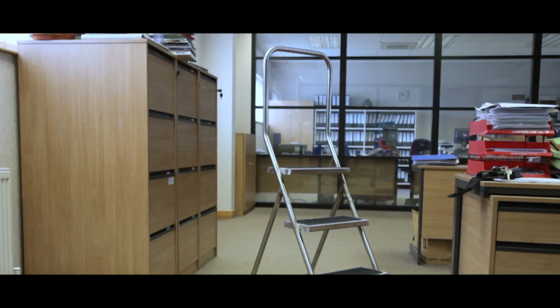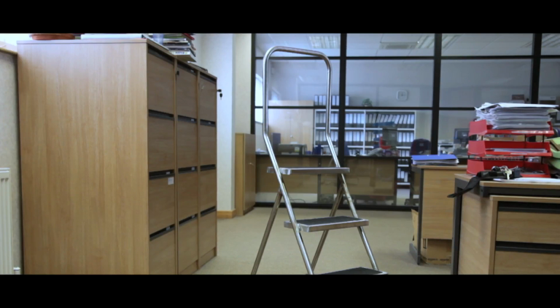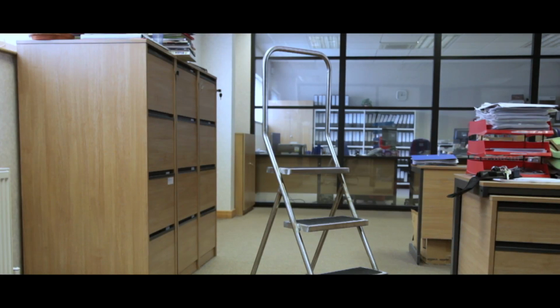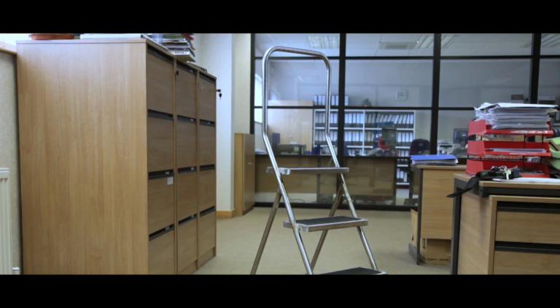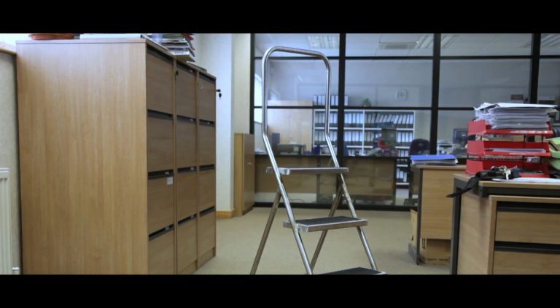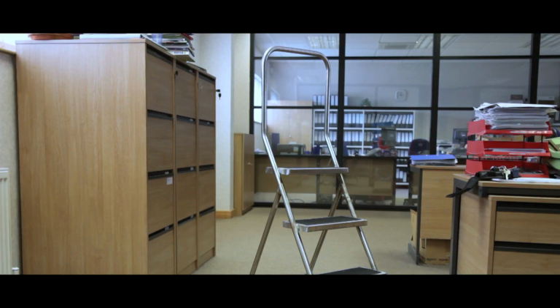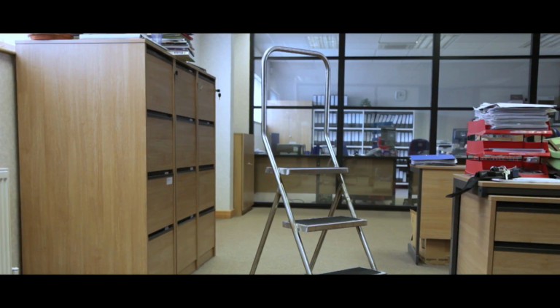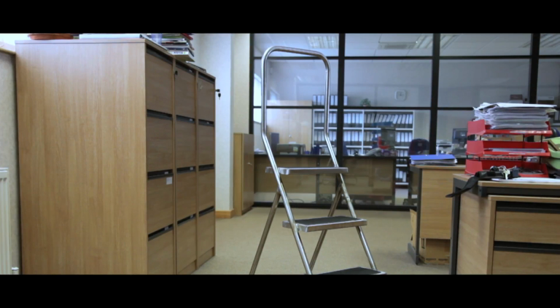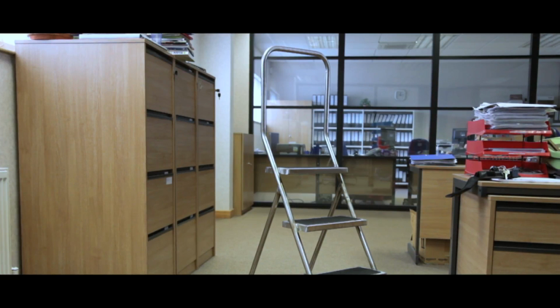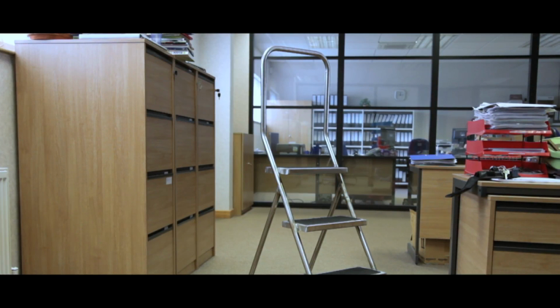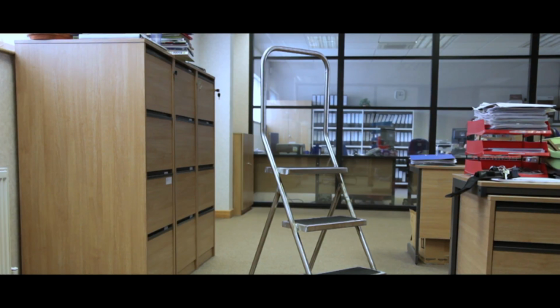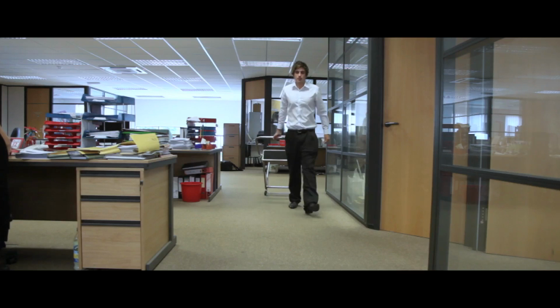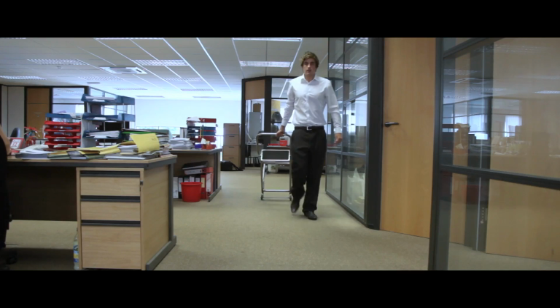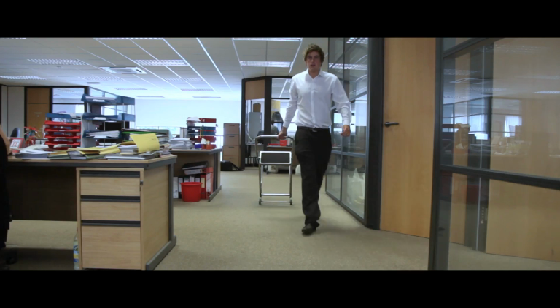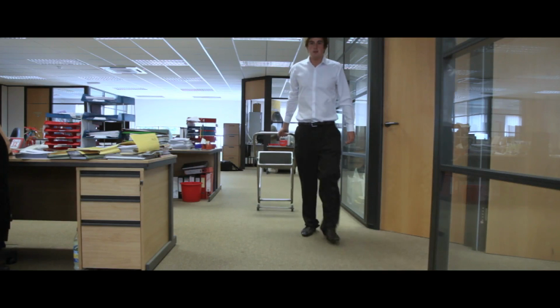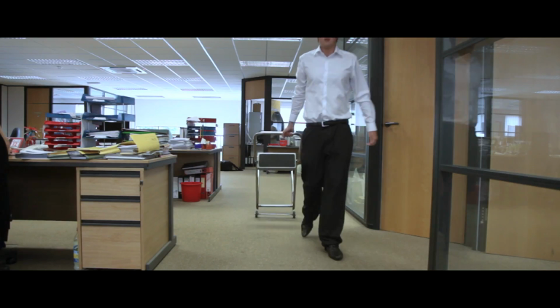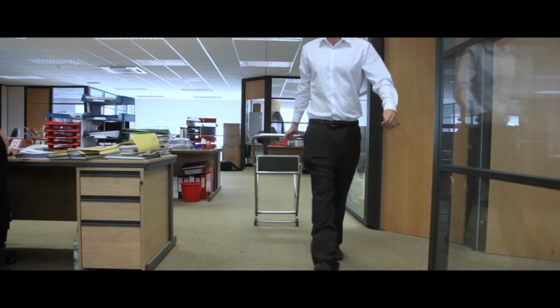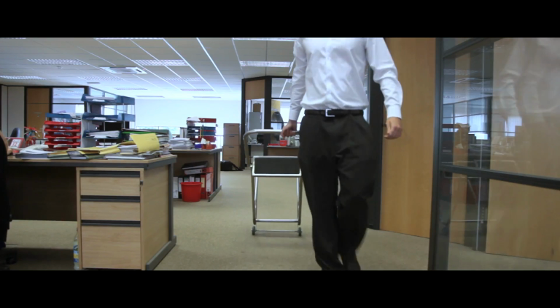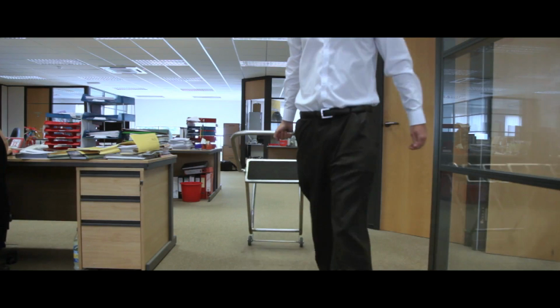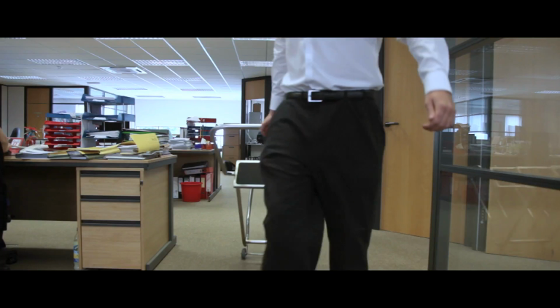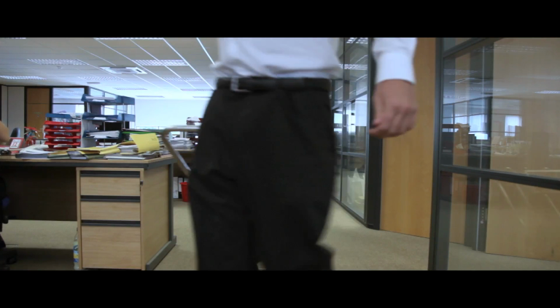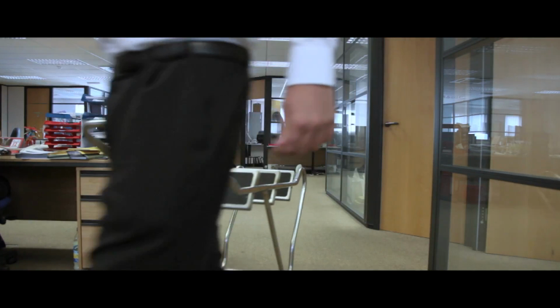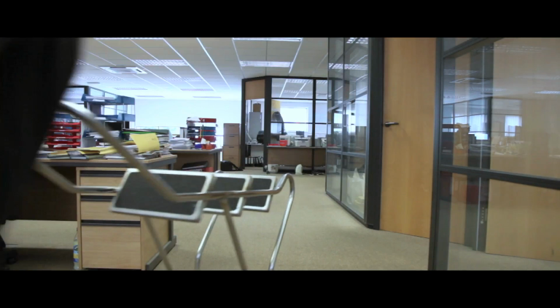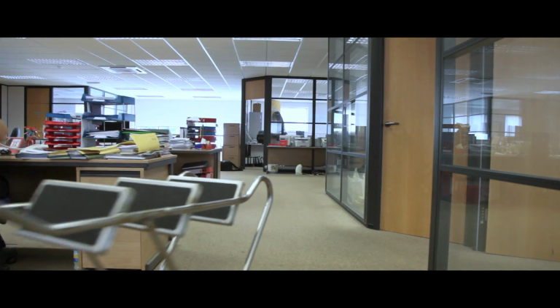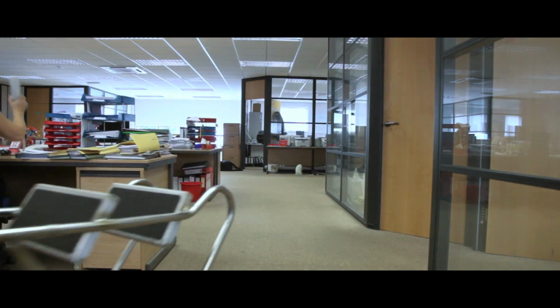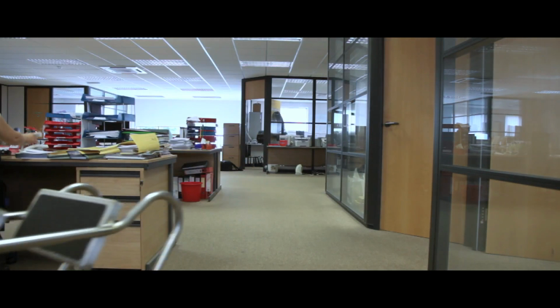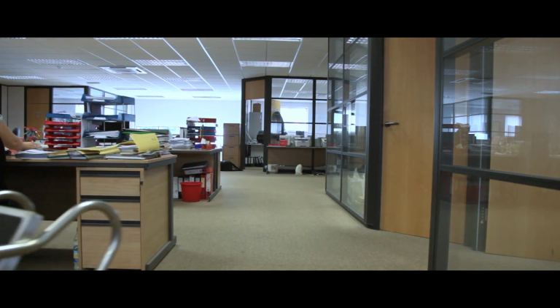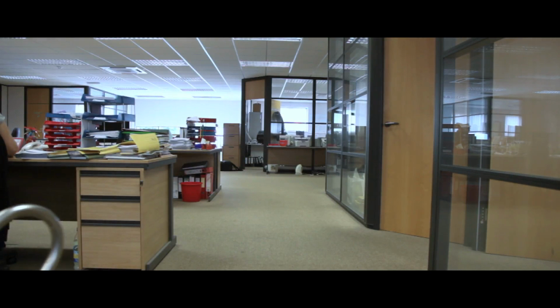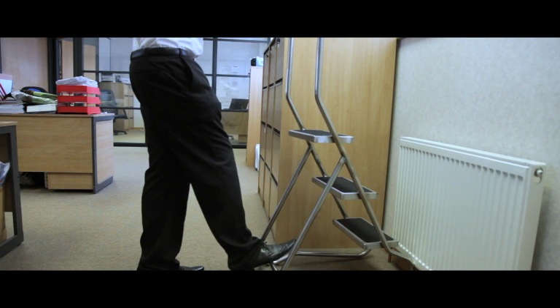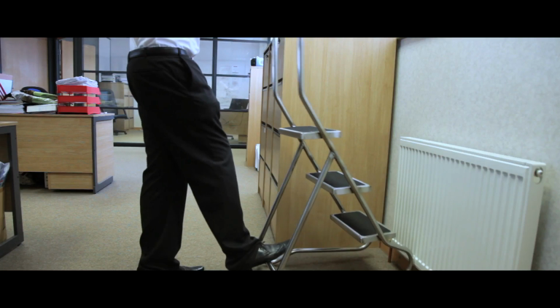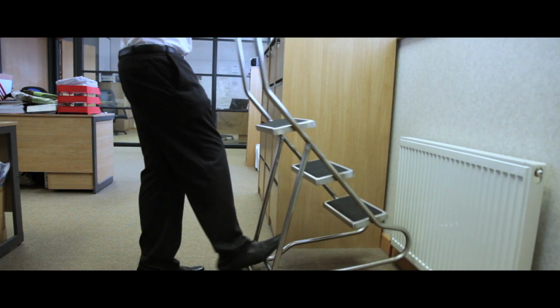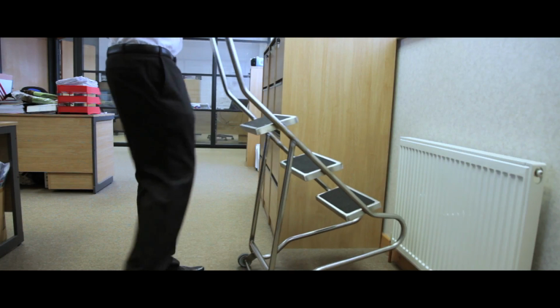Introducing the stainless steel wheel-along steps. Lightweight and extremely mobile, they allow the user to move around easily and safely by simply tilting the handle at the top.